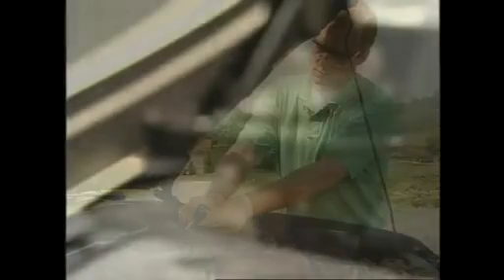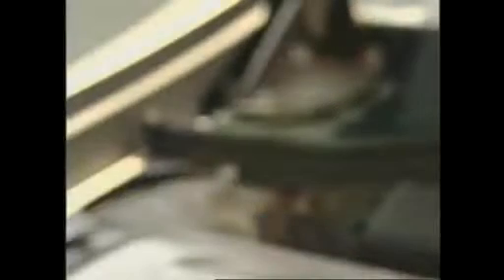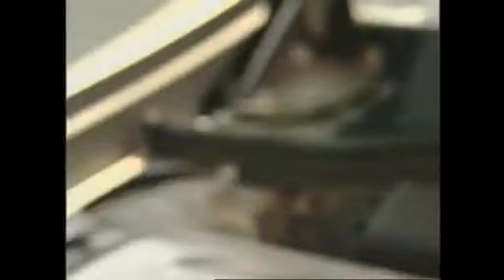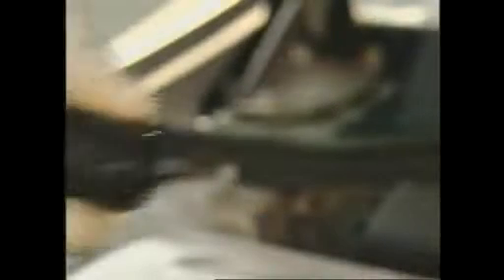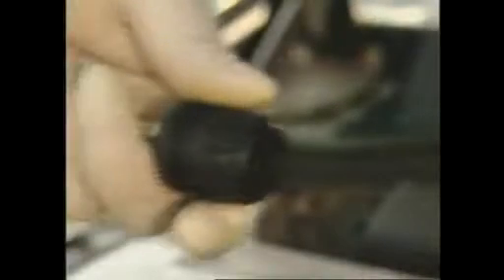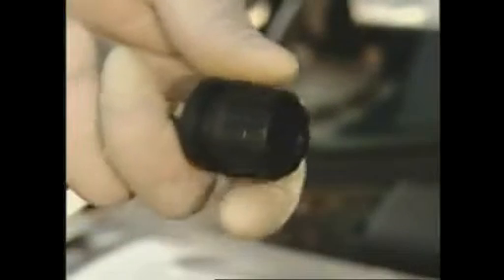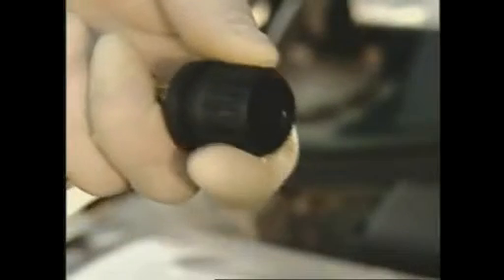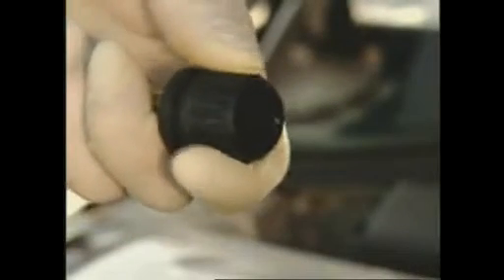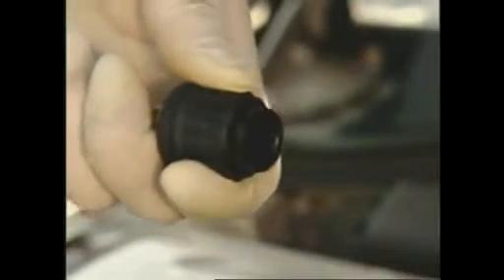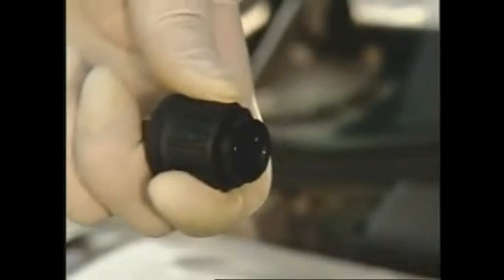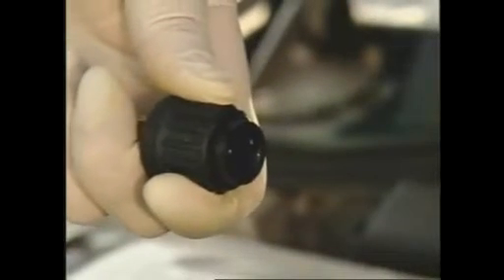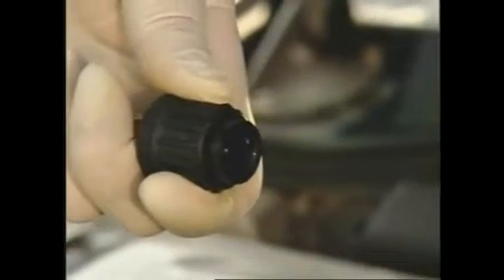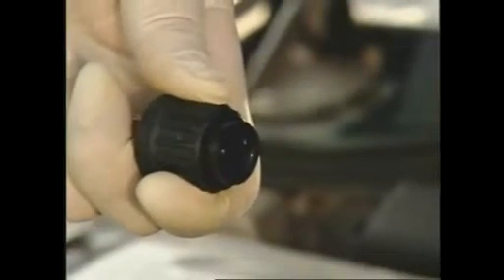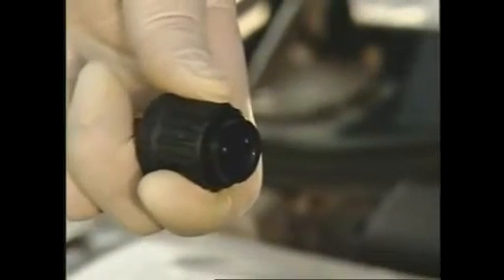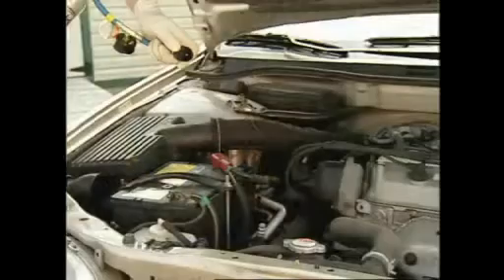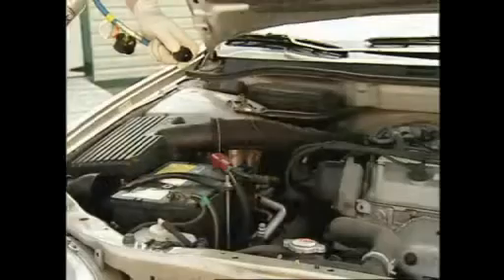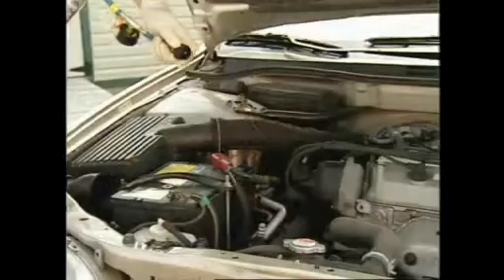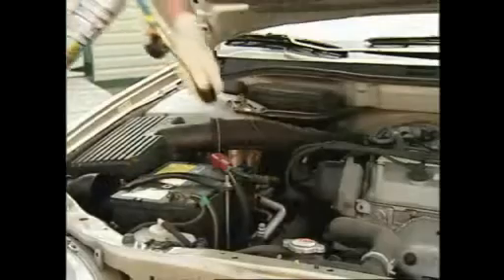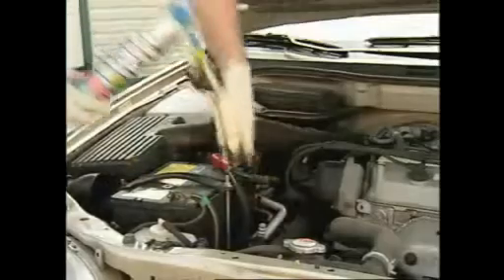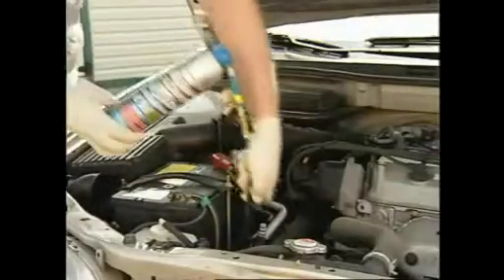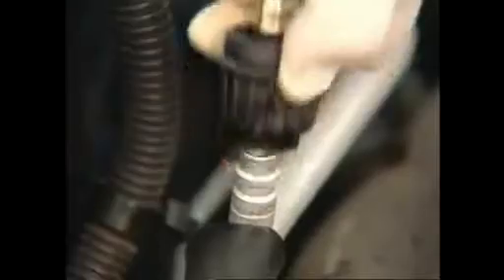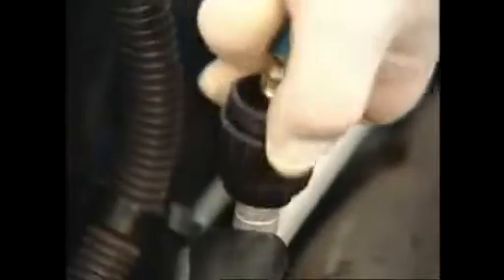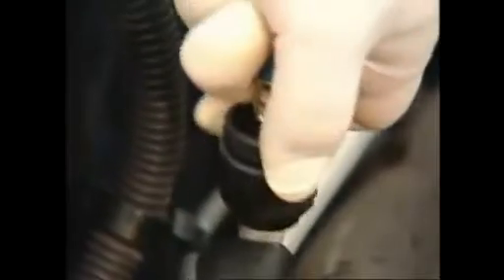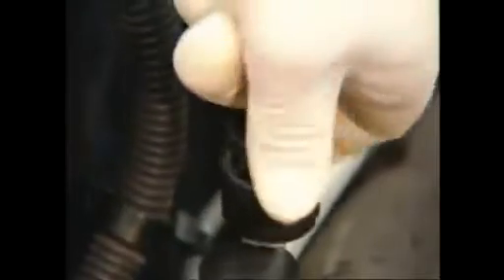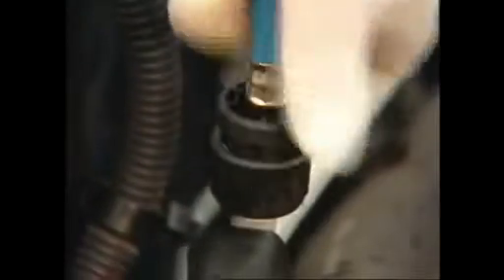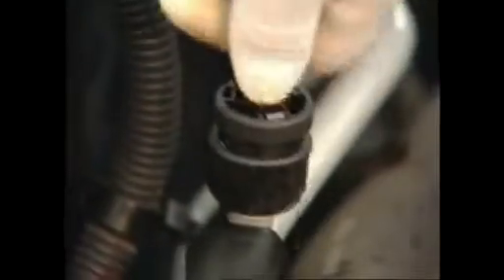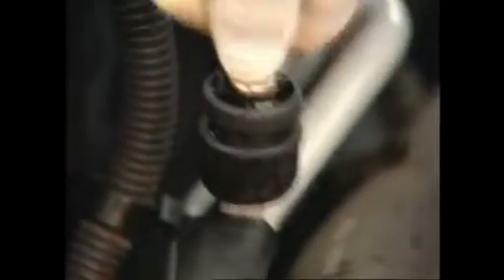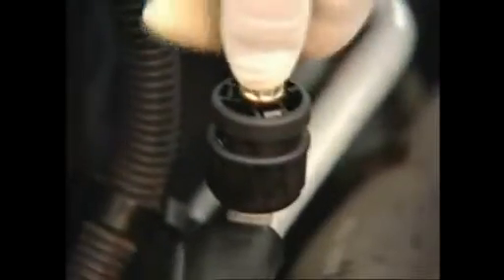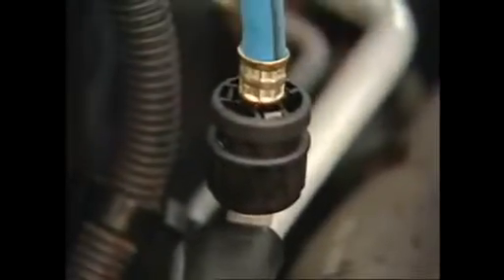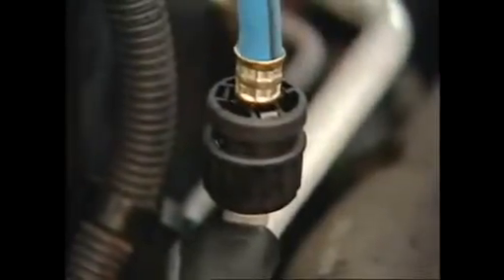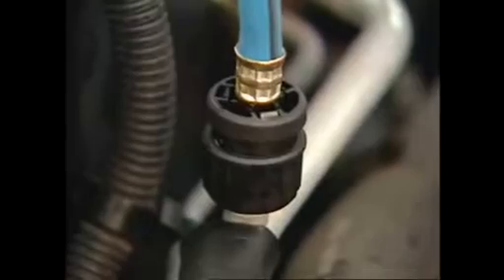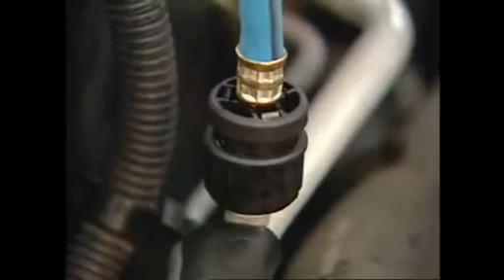To connect the hose to the low side service port, pull back the coupler sleeve. Push the coupler over the port and then release the sleeve to lock the coupler in place.